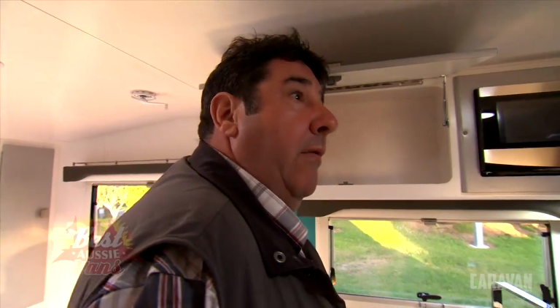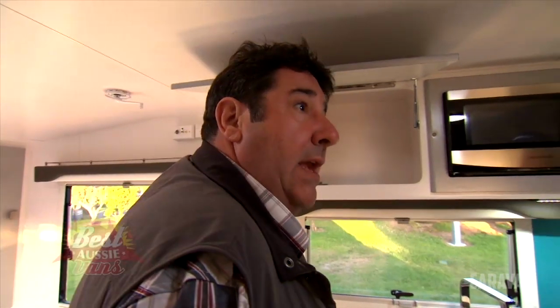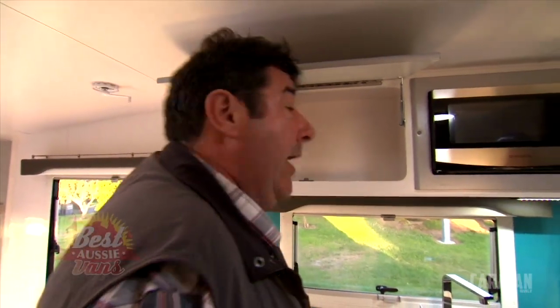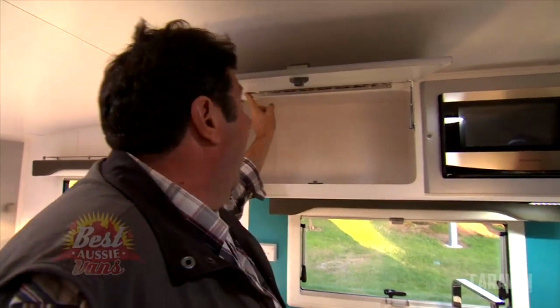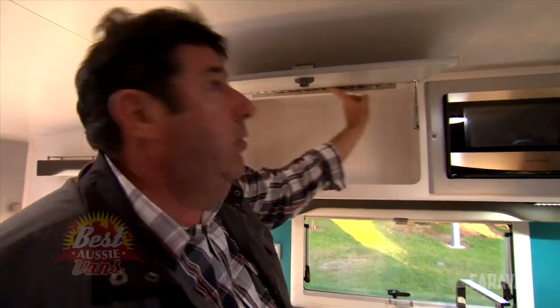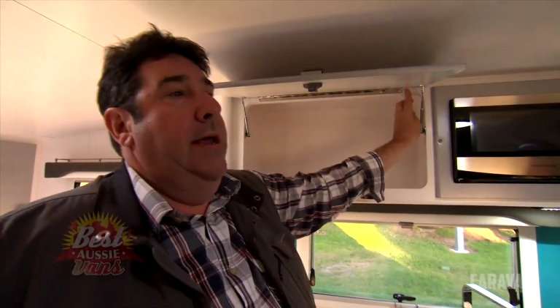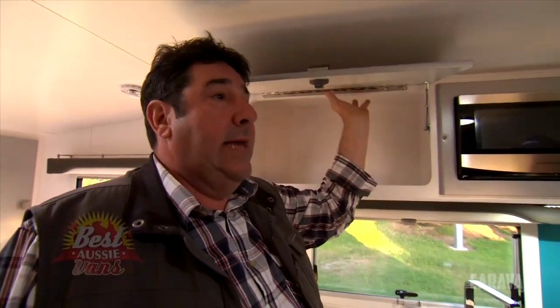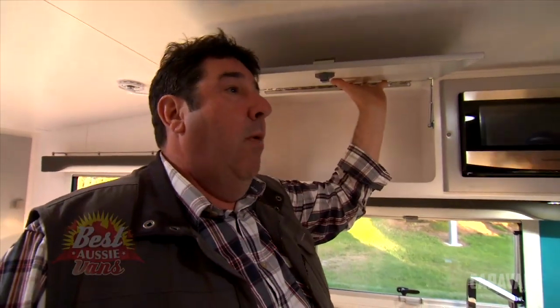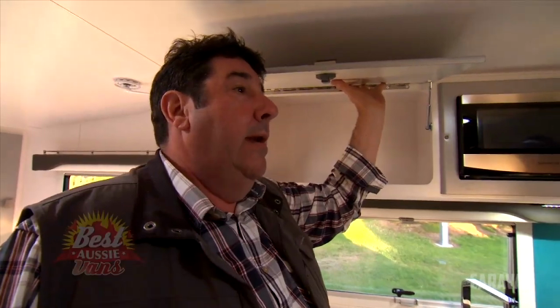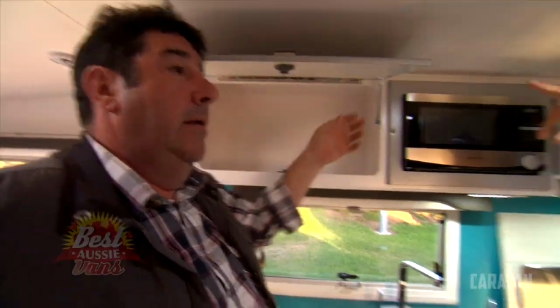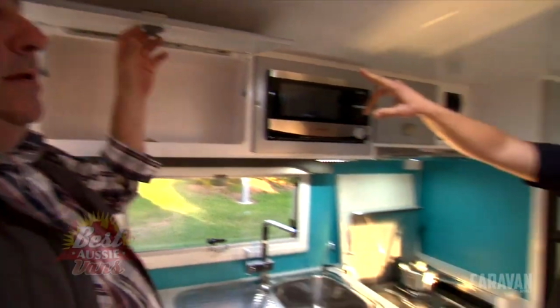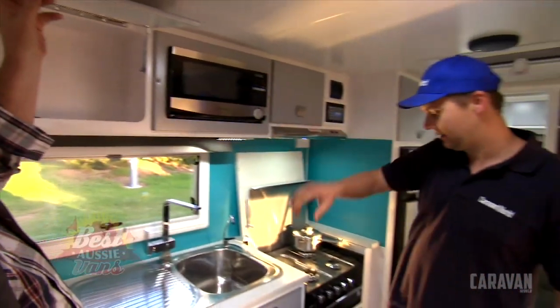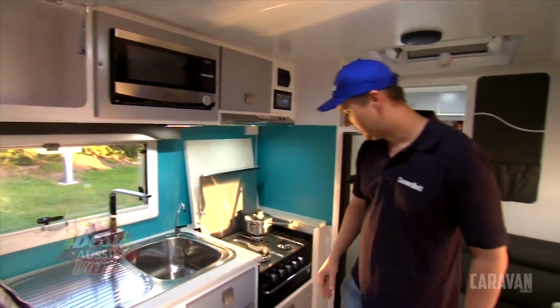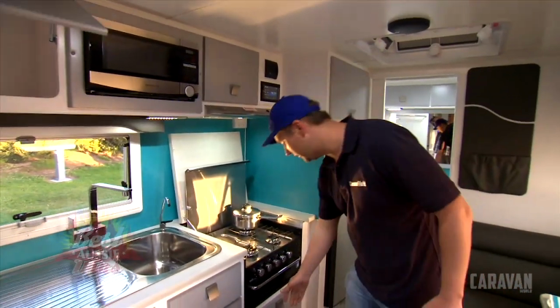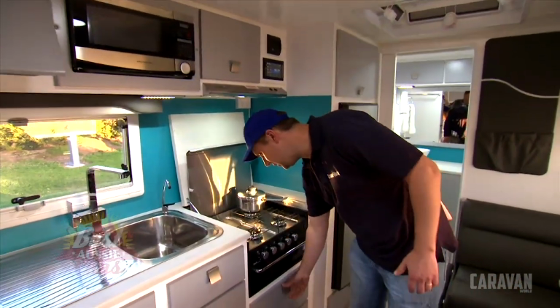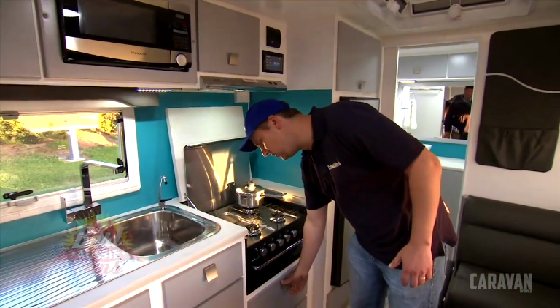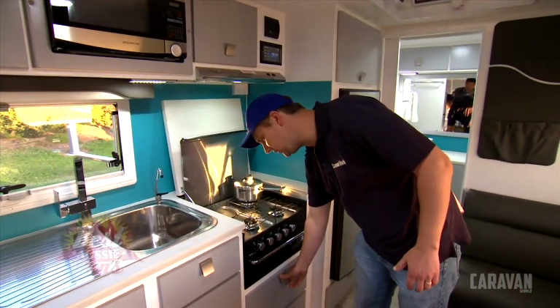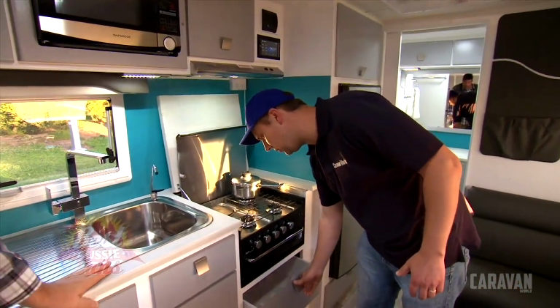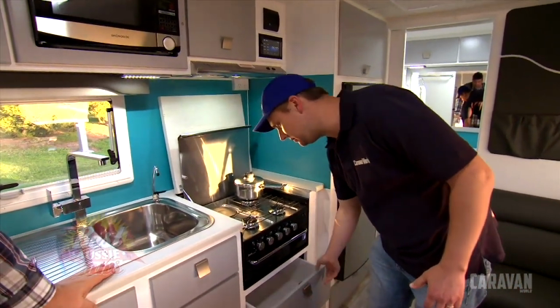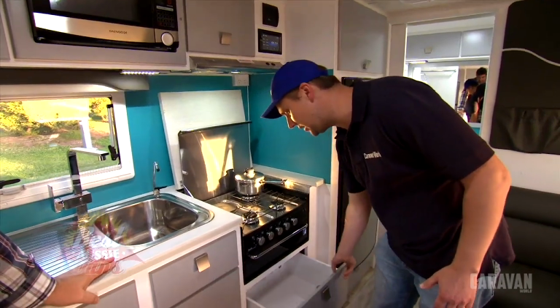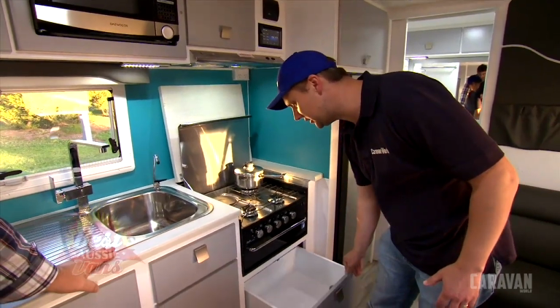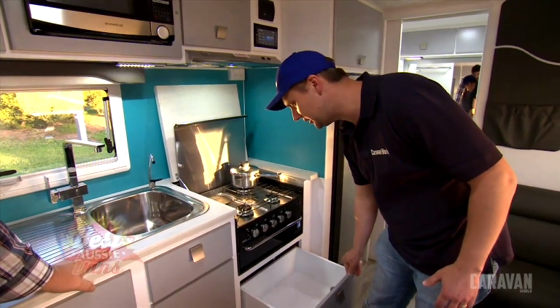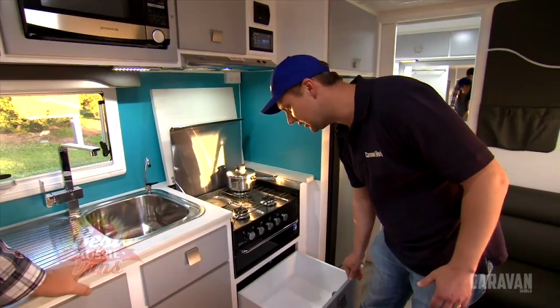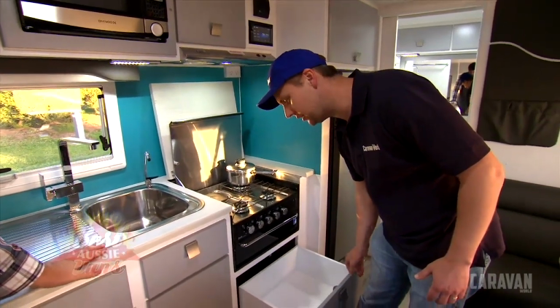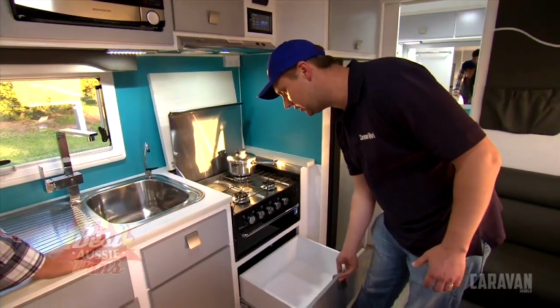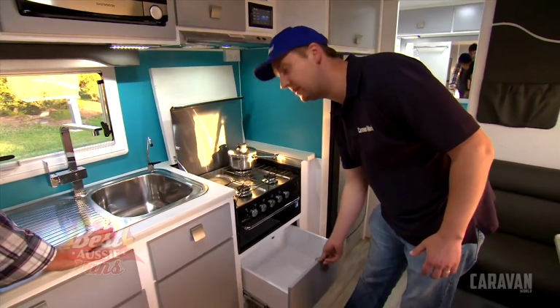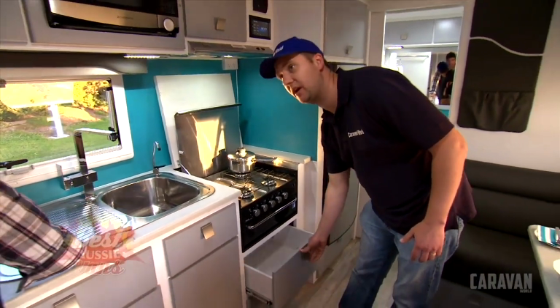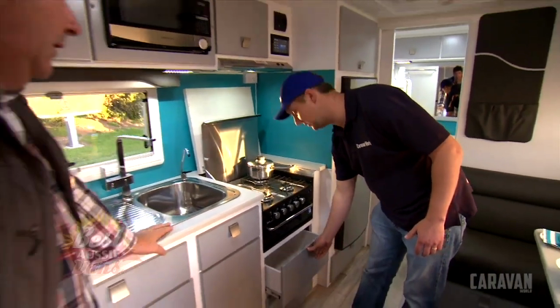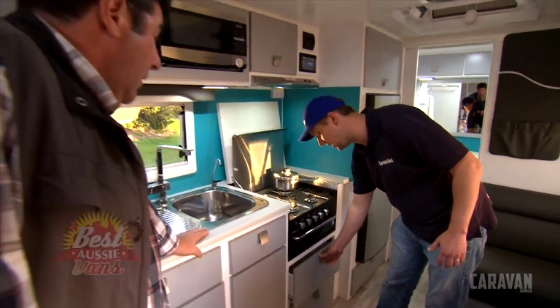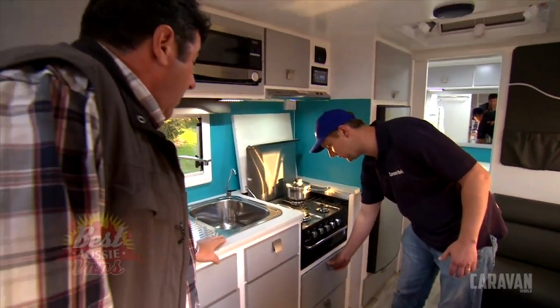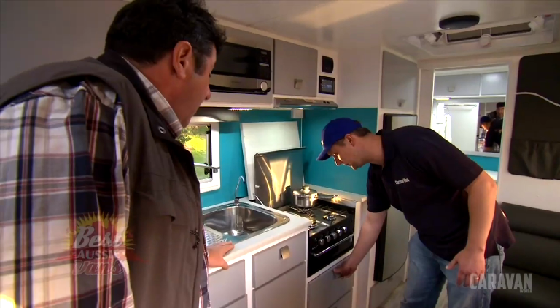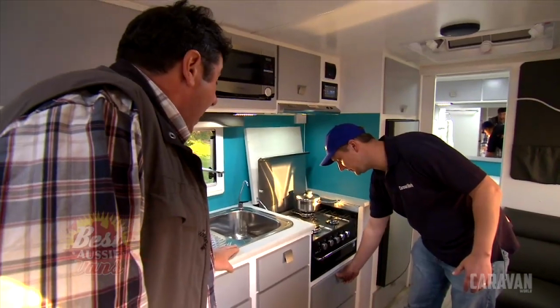Instead of having two points the hinges hang on, the whole lot takes the load - you've got nine screws right there. And nice, quiet metal runners - all the drawers have runners, super smooth to open, not a worry in the world.